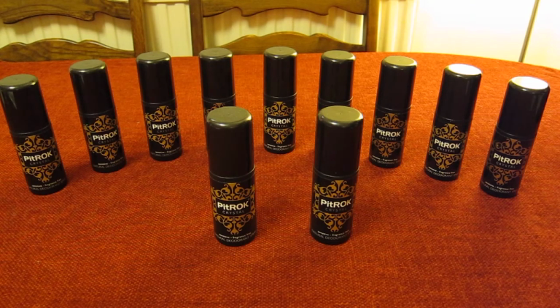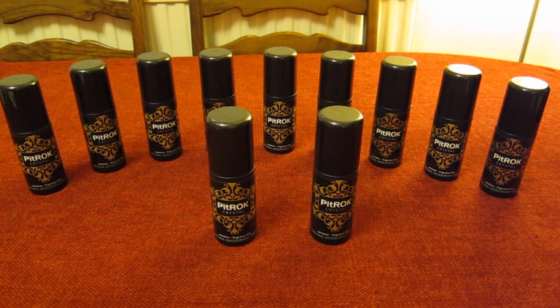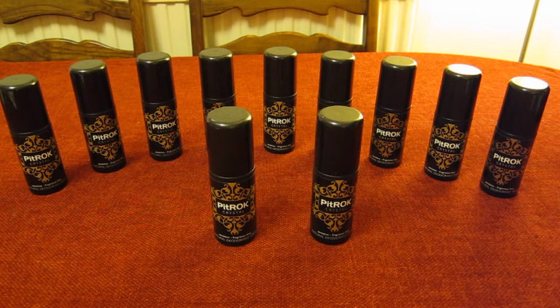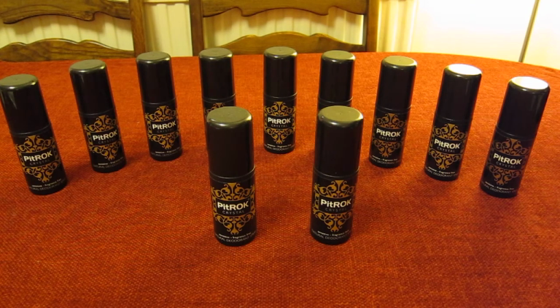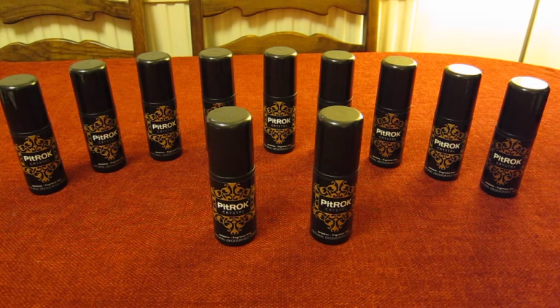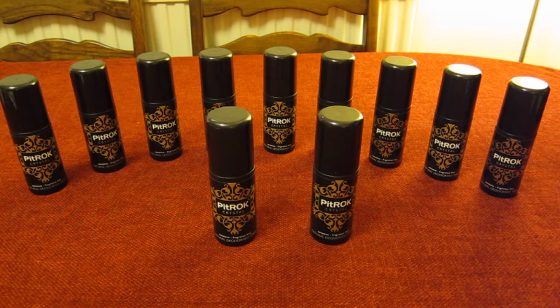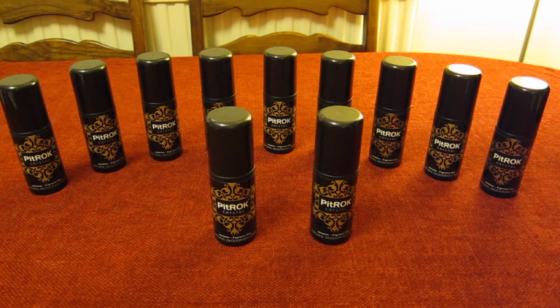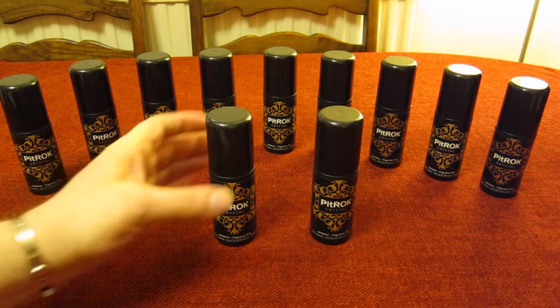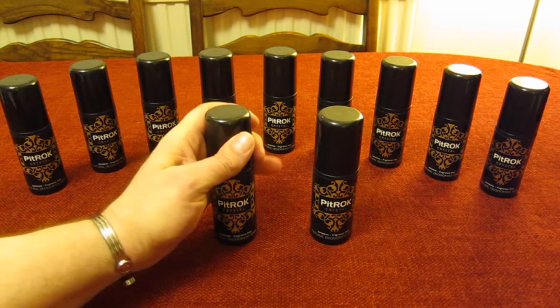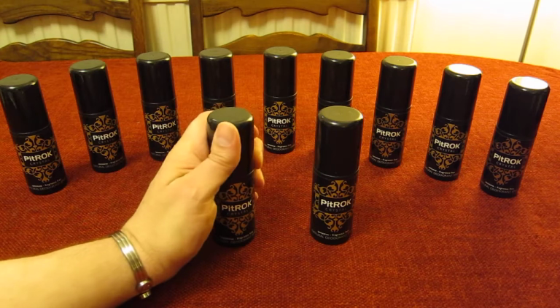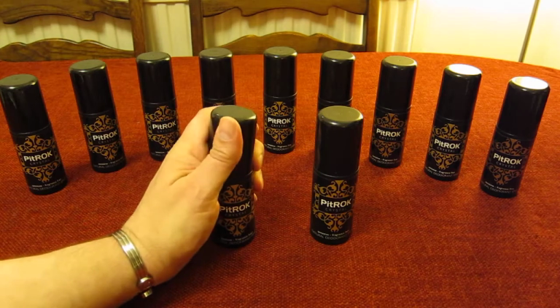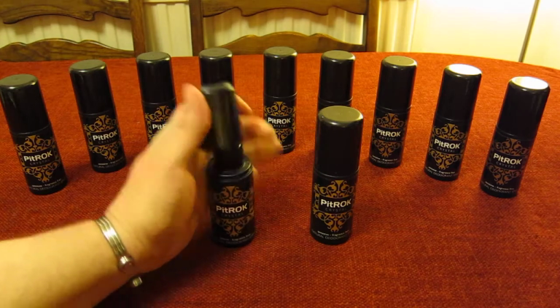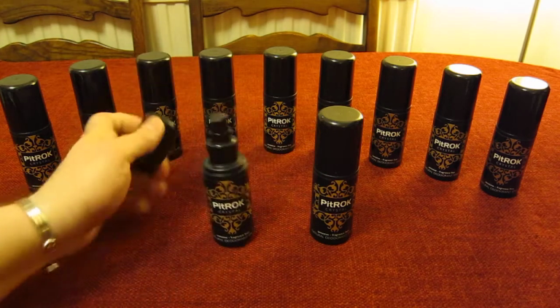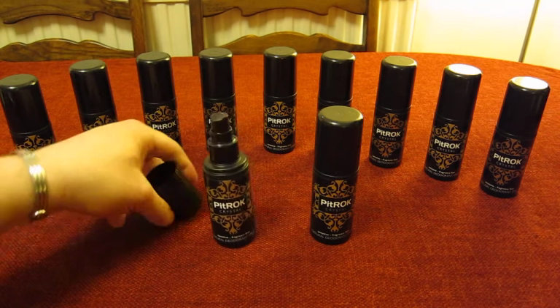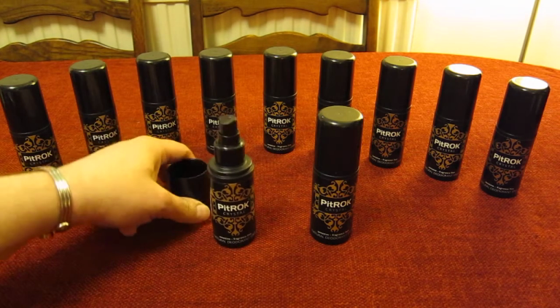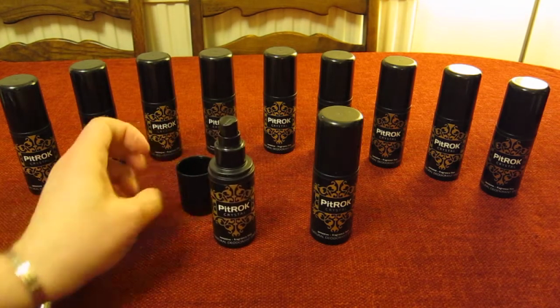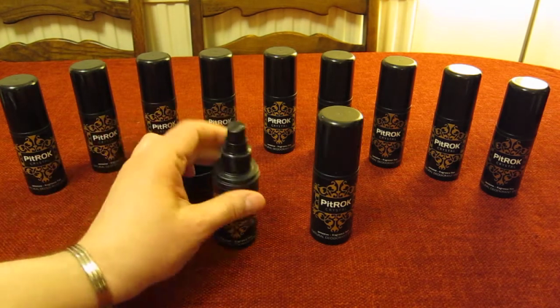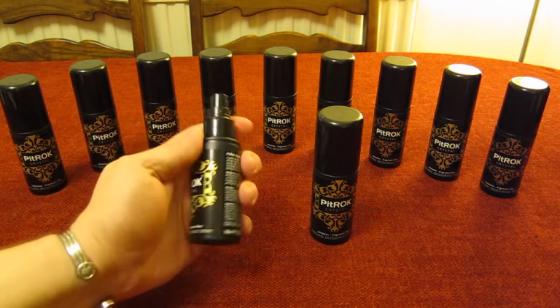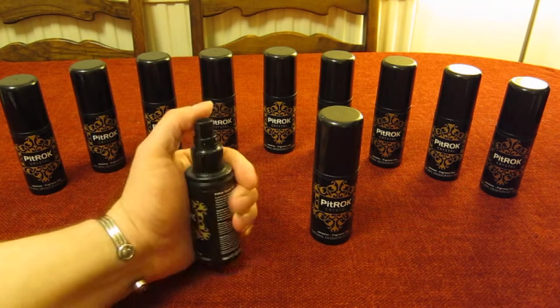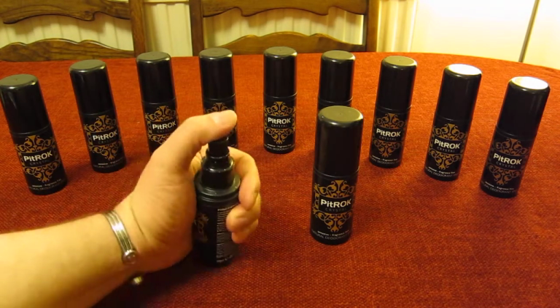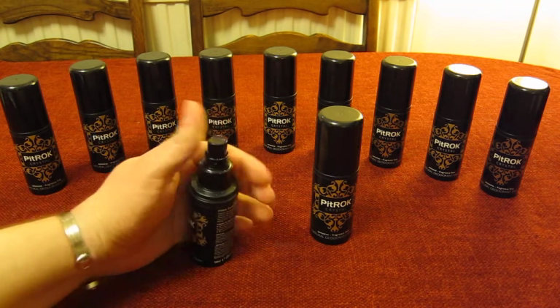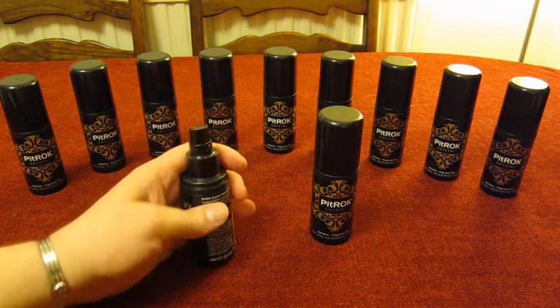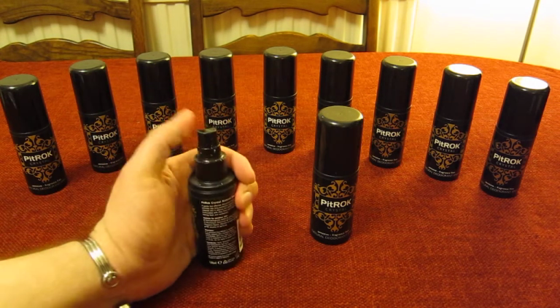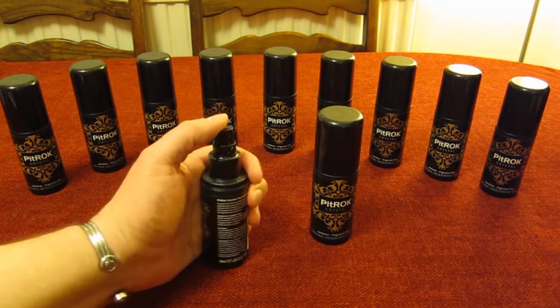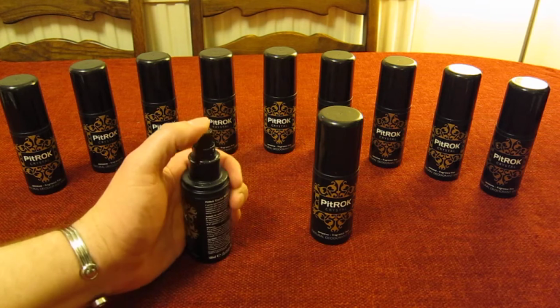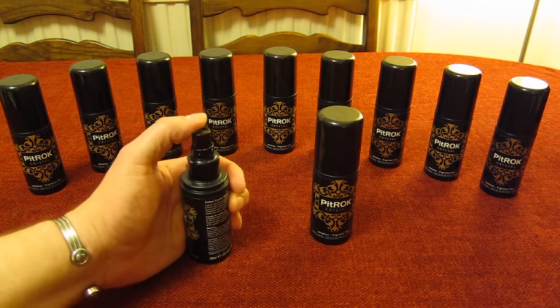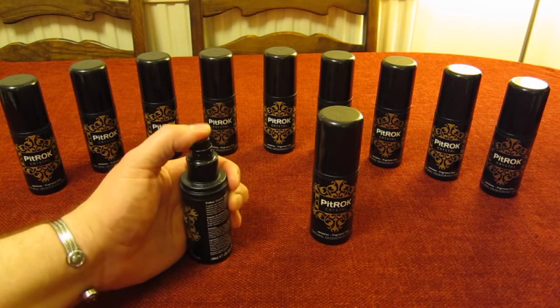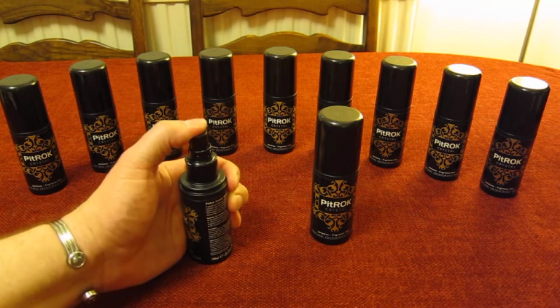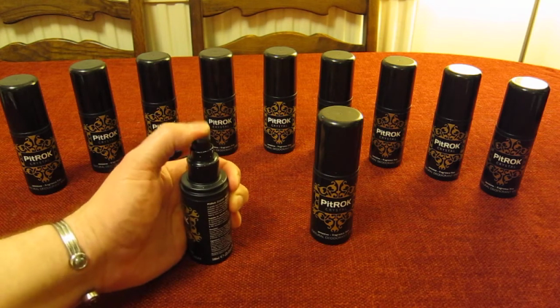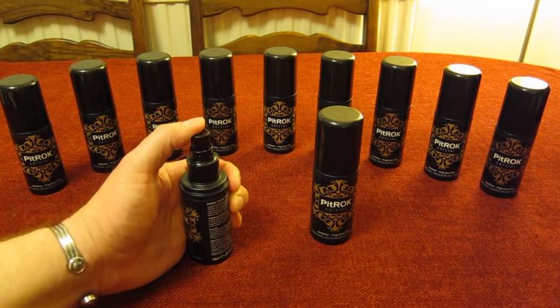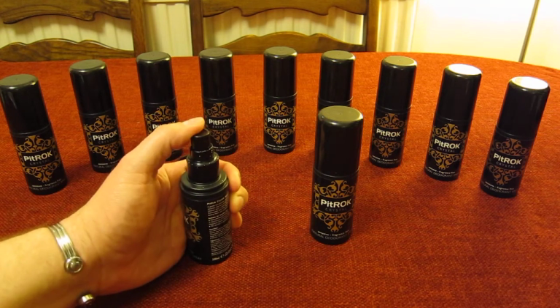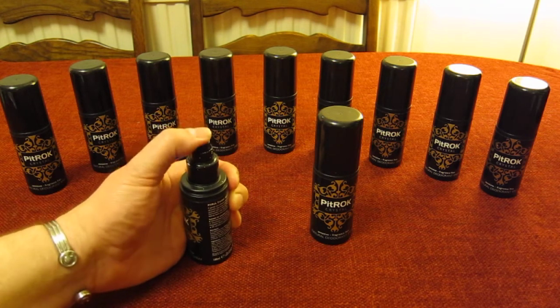This is the Pit Rock crystal spray deodorizer — it's a deodorant and not a pore blocker. I really rate this product. I'm just going to quickly show you something, and you might wonder why I've got so many bottles.